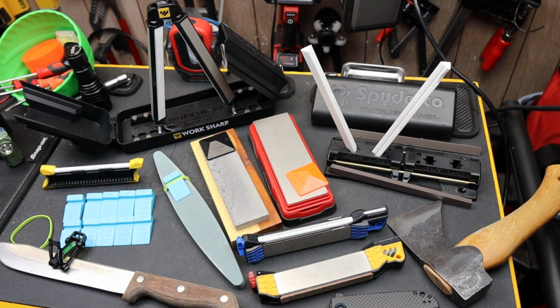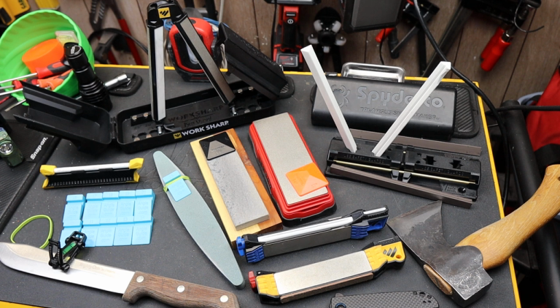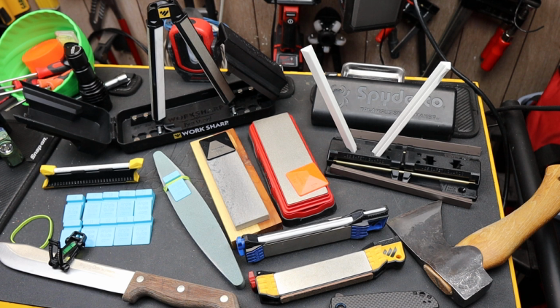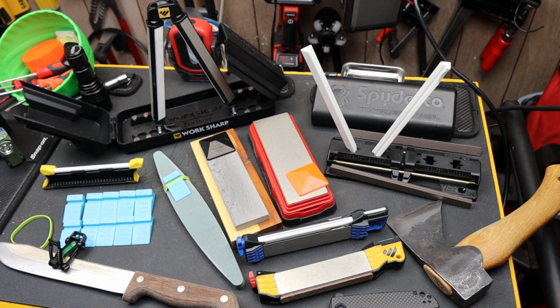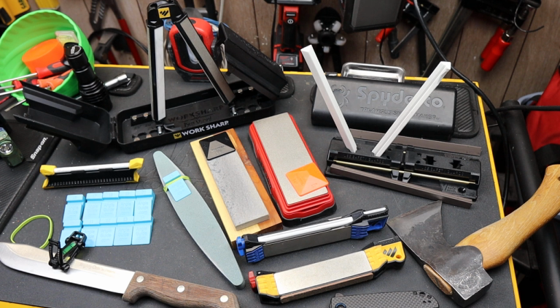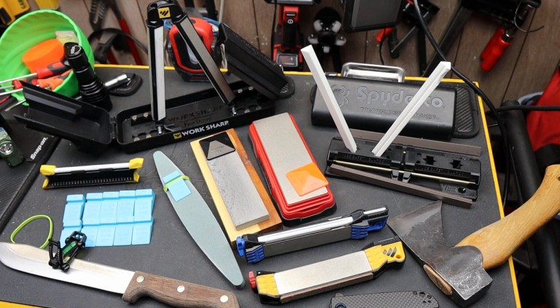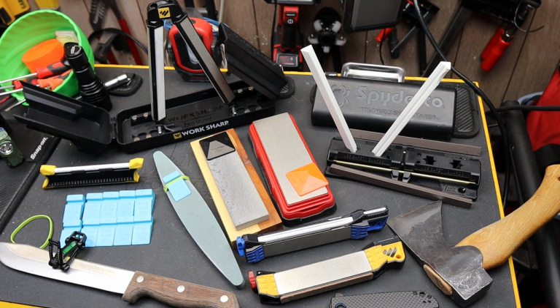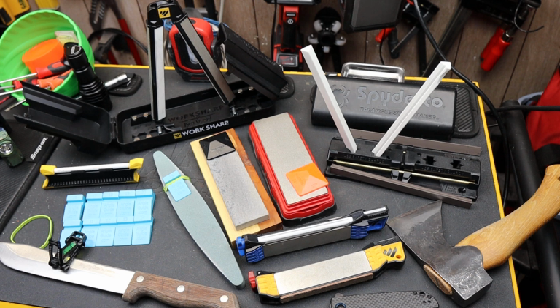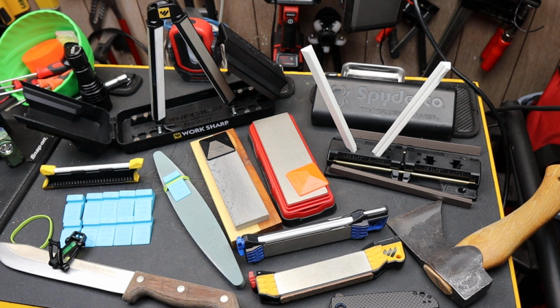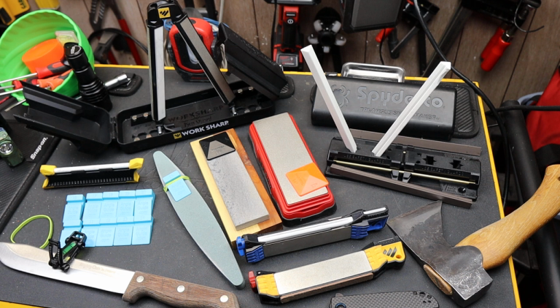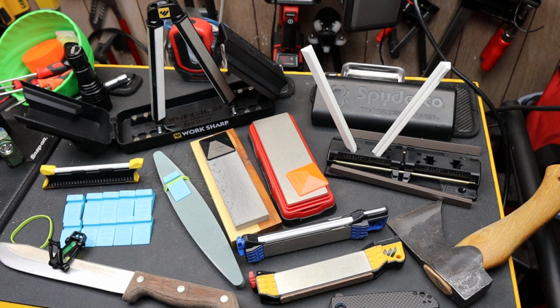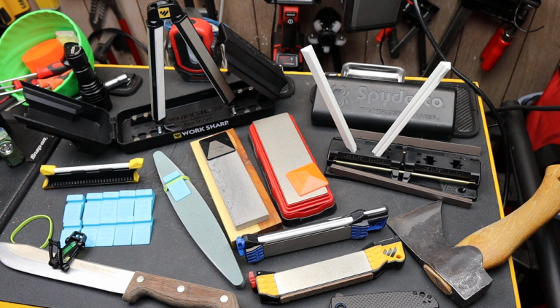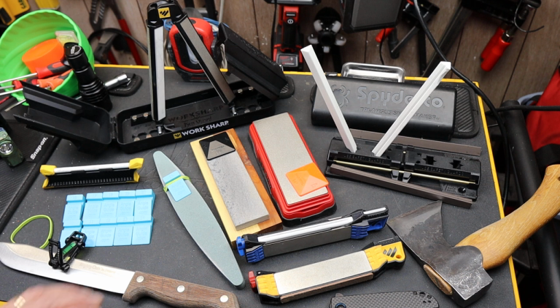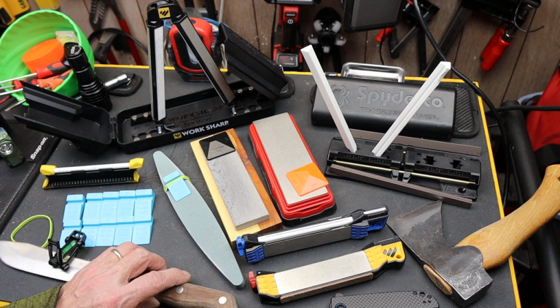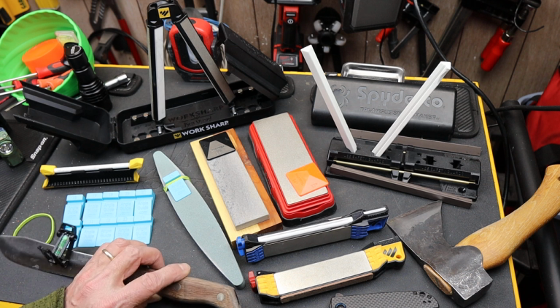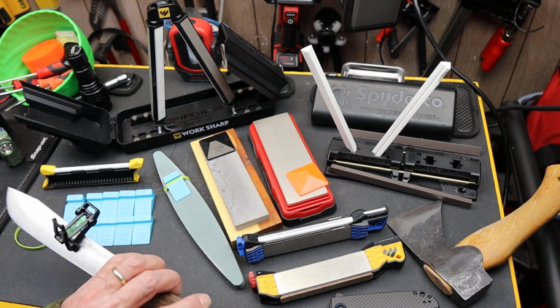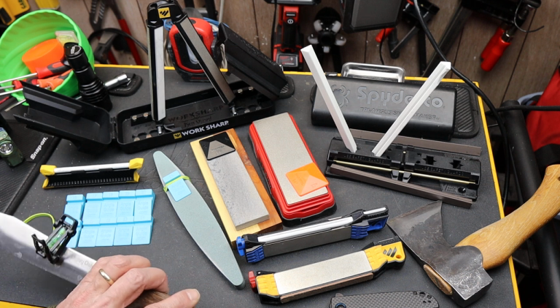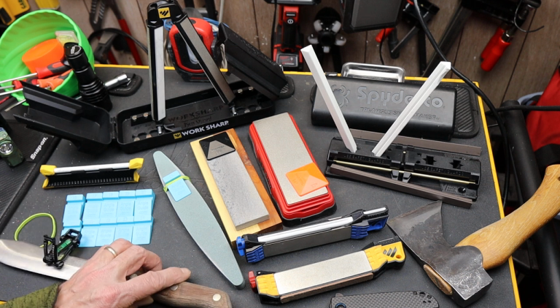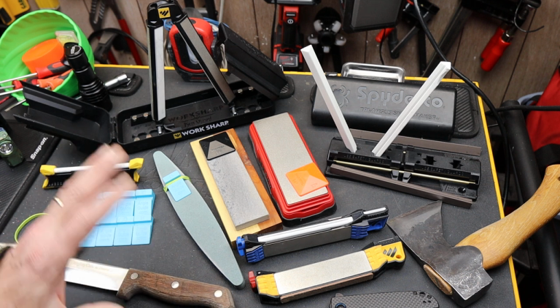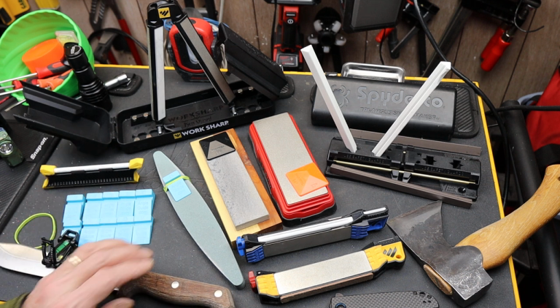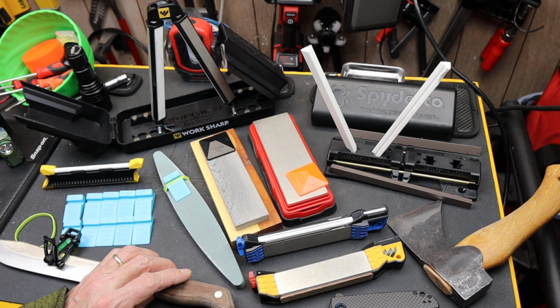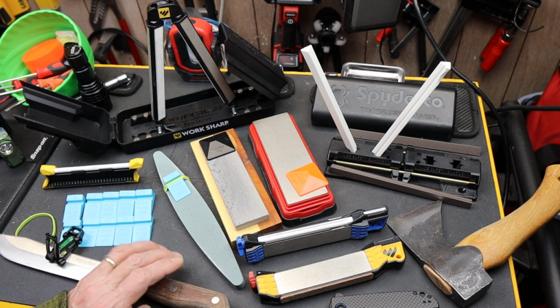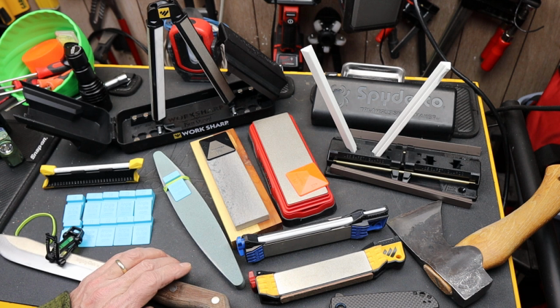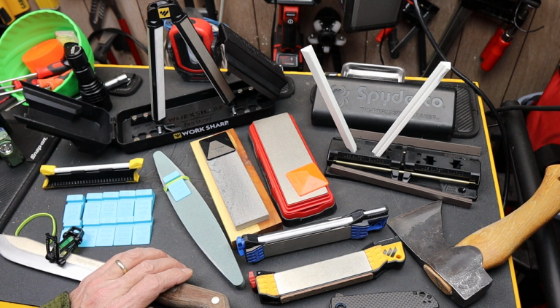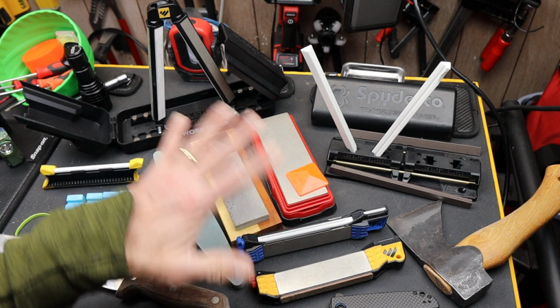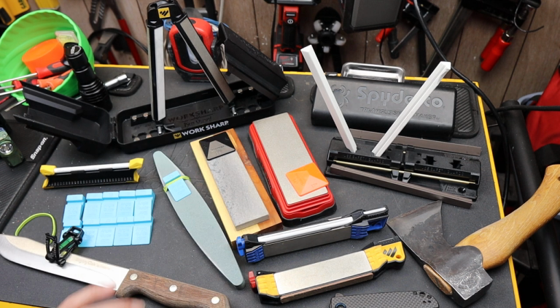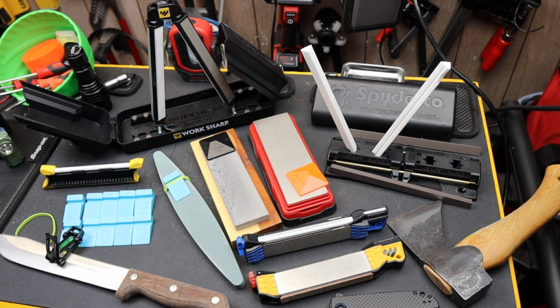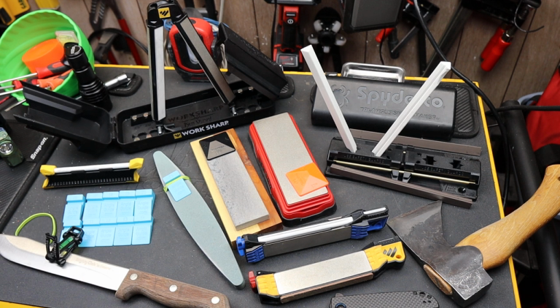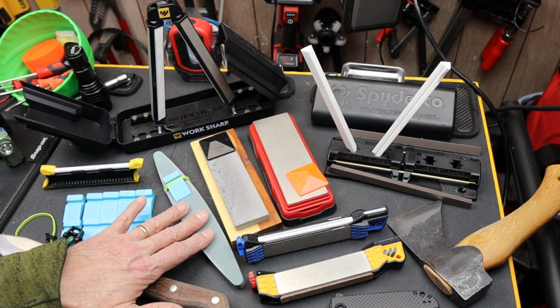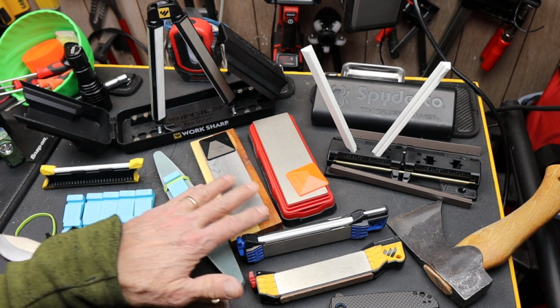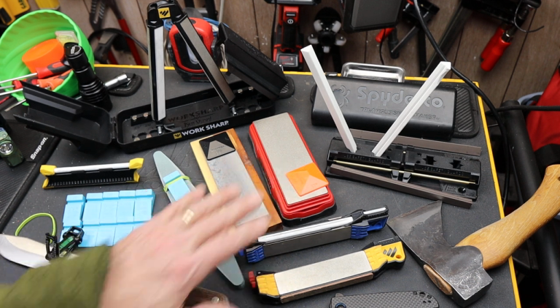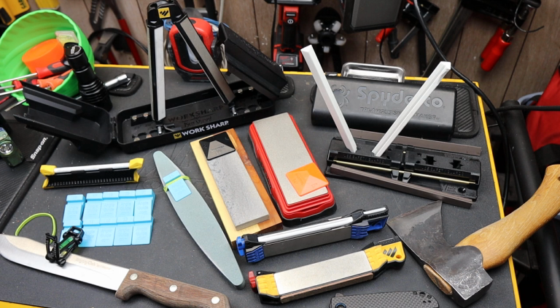Howdy folks, Doc here with Last Best Tool. I want to highlight three inexpensive sharpening aids that hopefully will give you the confidence to attack any blade and get it razor sharp using about any kind of existing stone you might have.